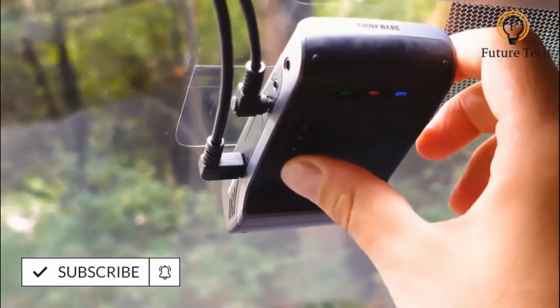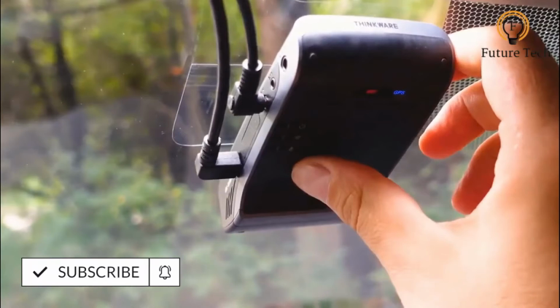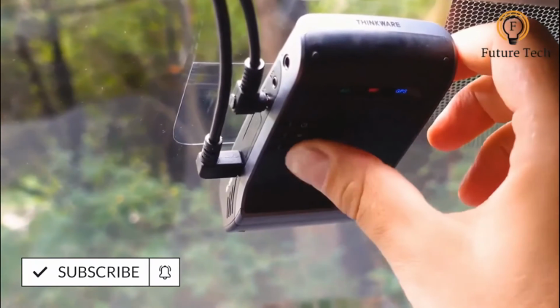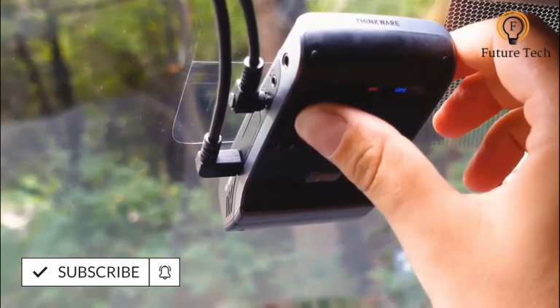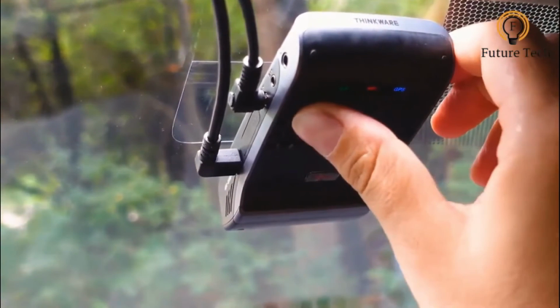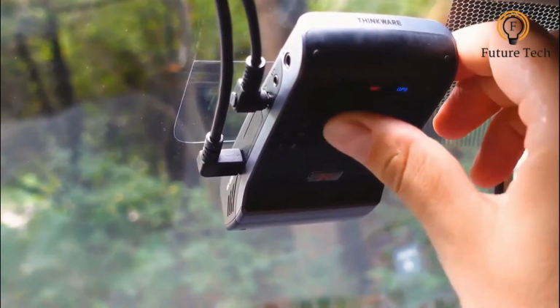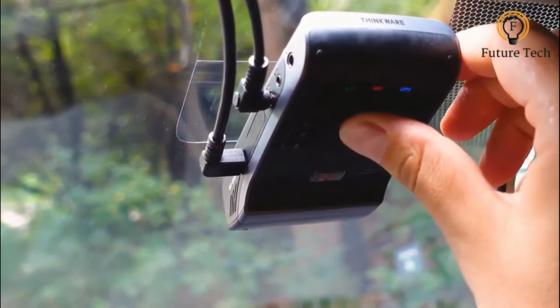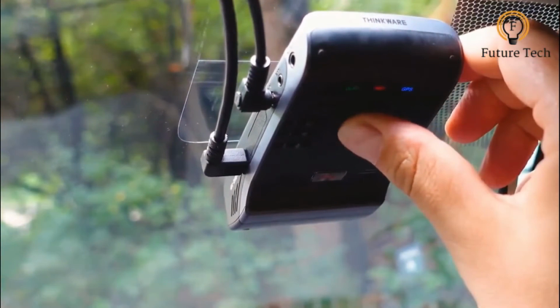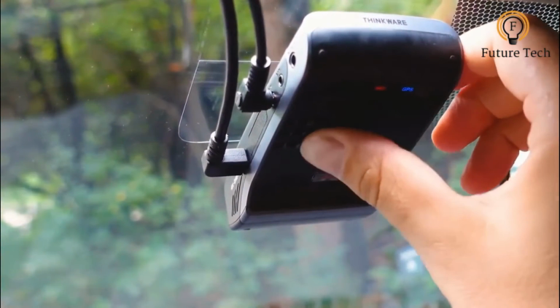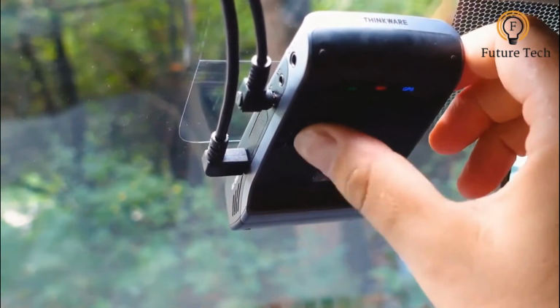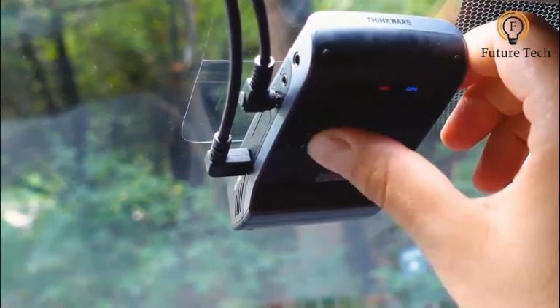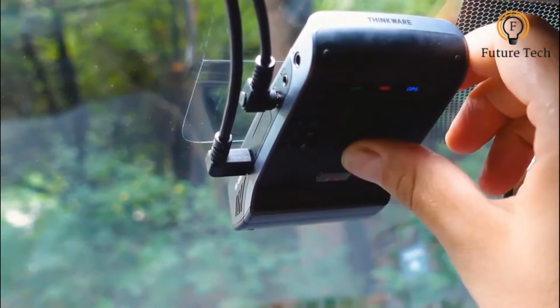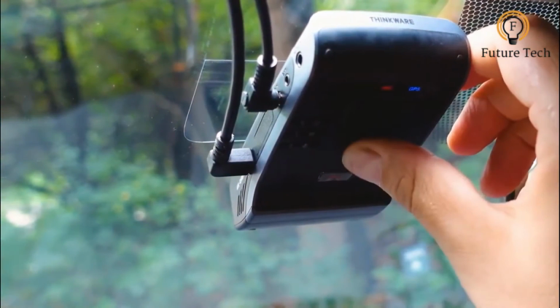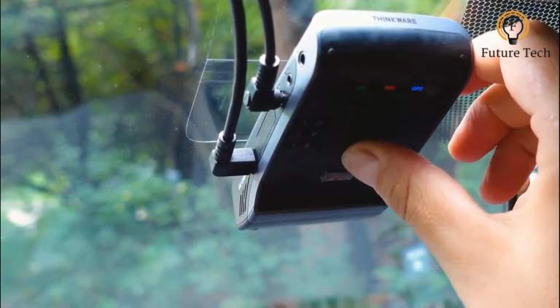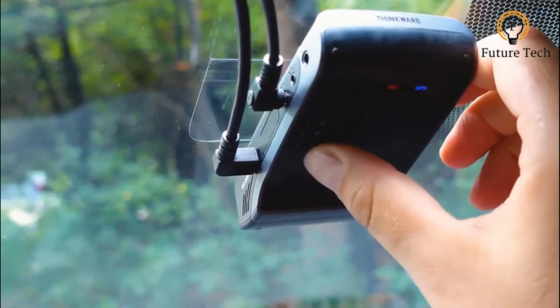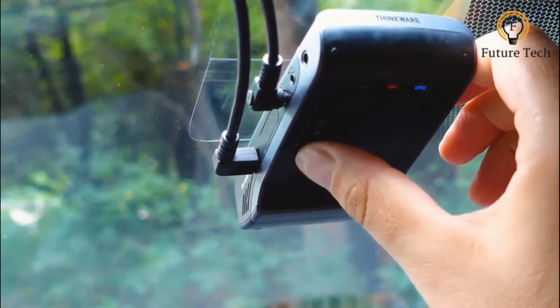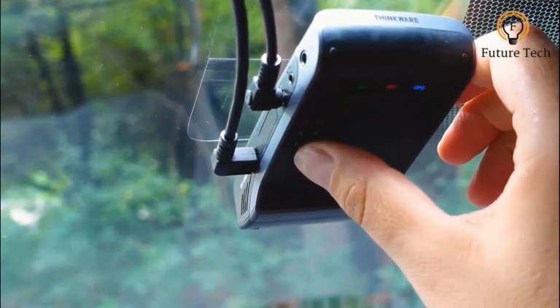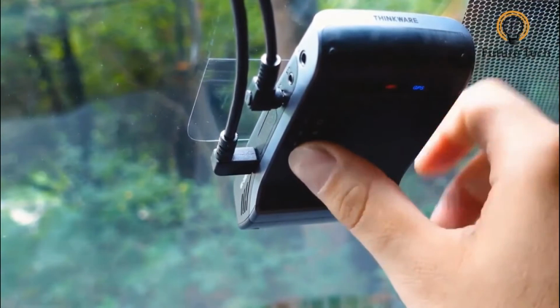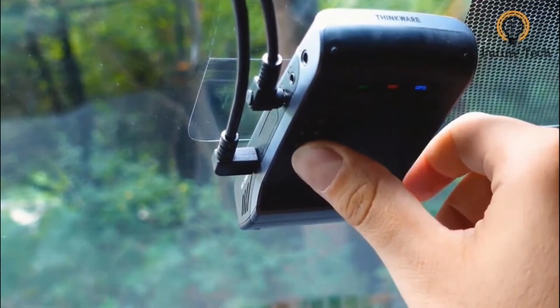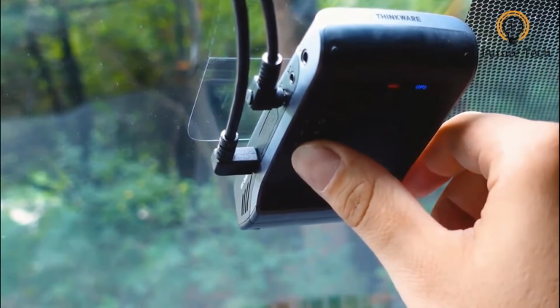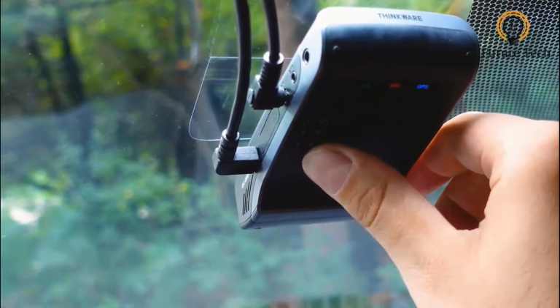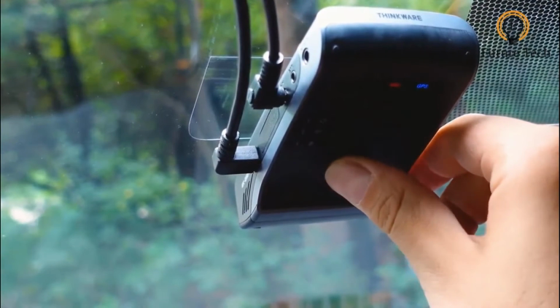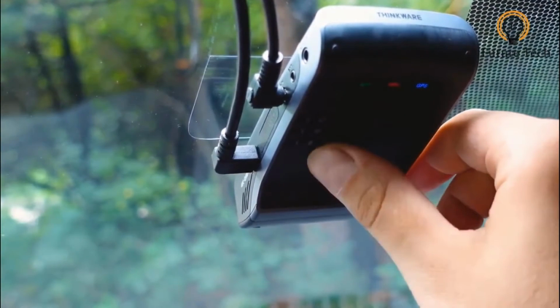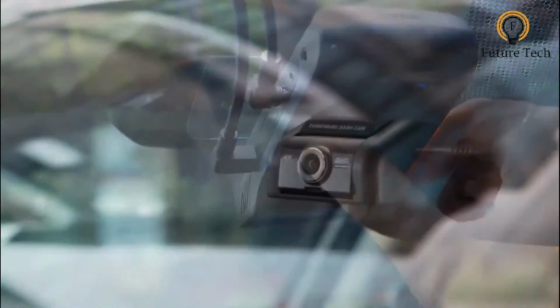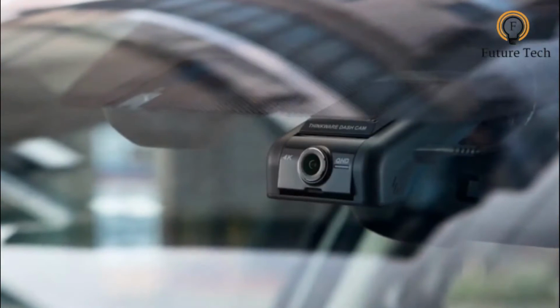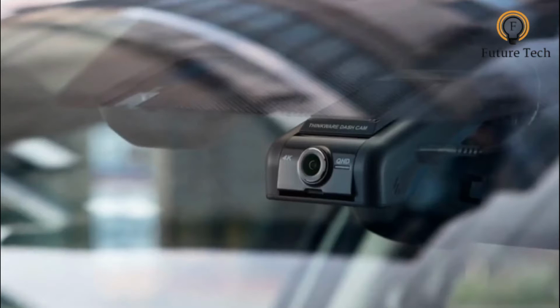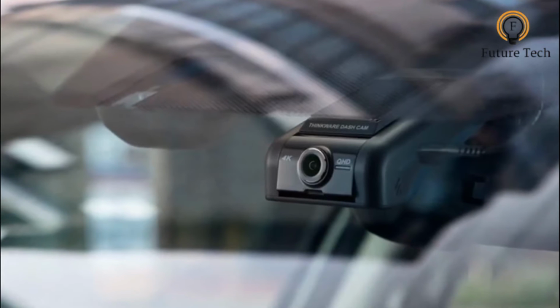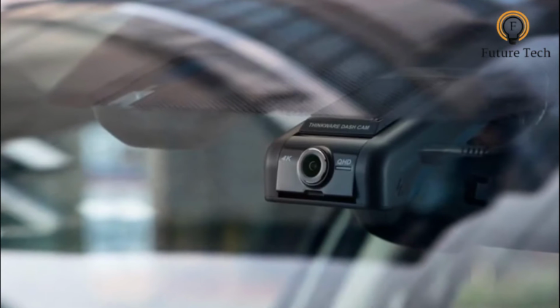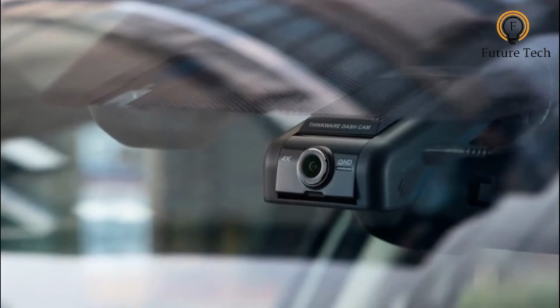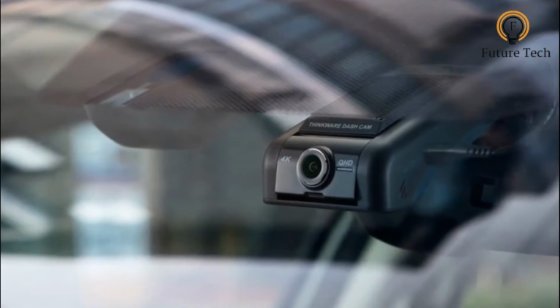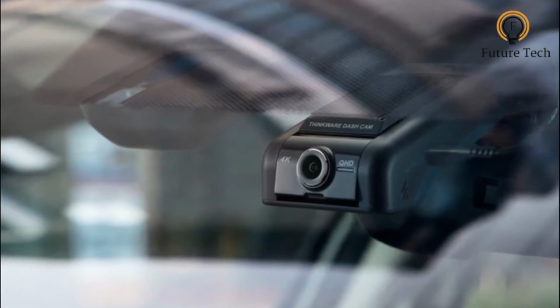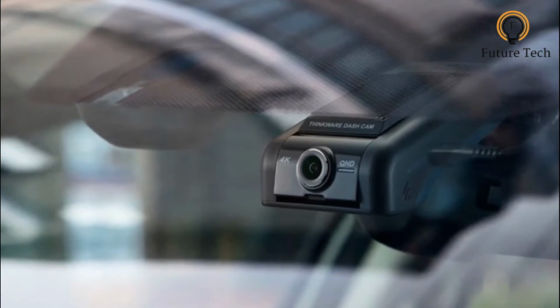As with the Q800 Pro, the U1000 has GPS and a suite of driver assistance and safety systems, including red light, speed camera, and average speed warnings. There is no display, but the U1000 is still quite large.